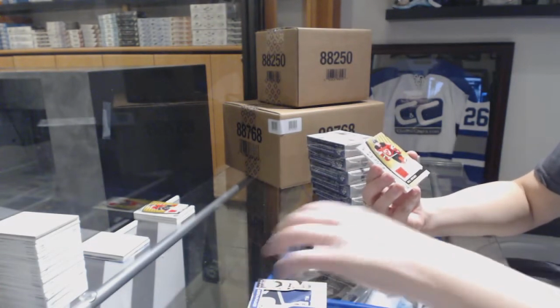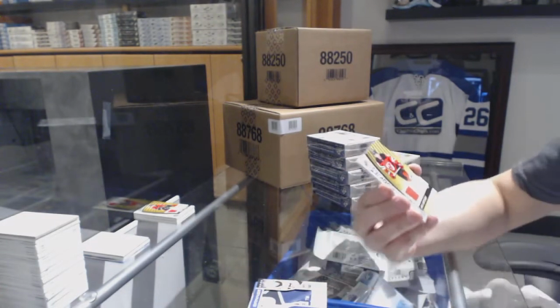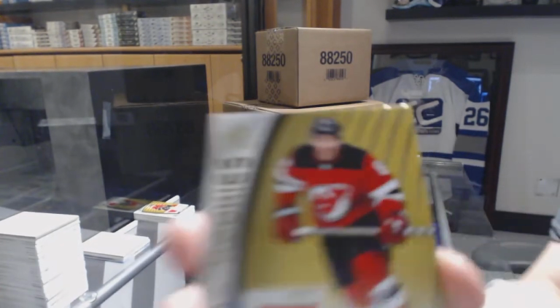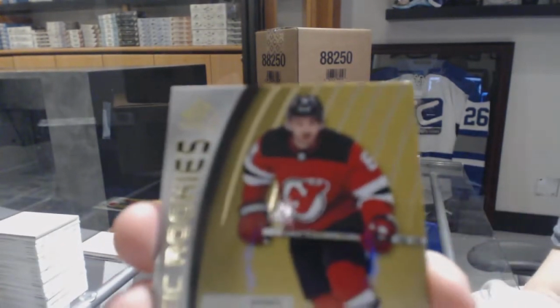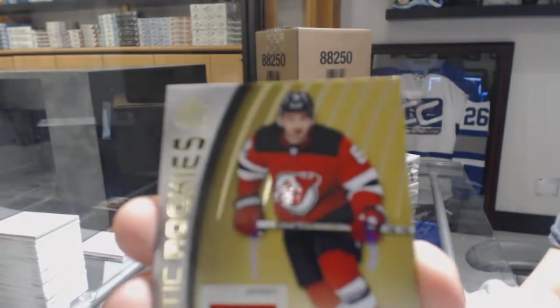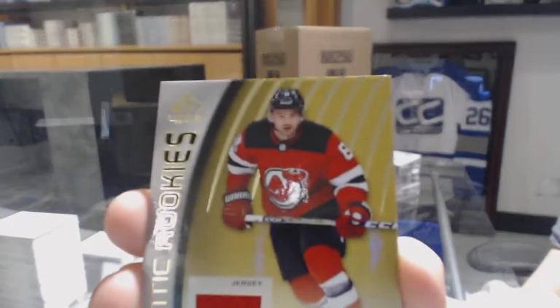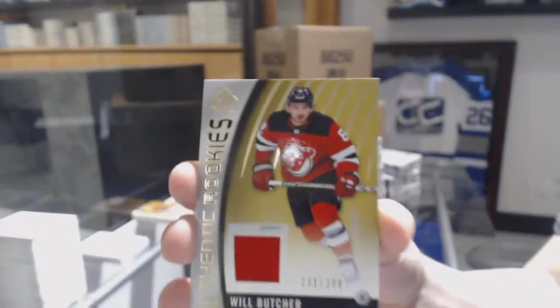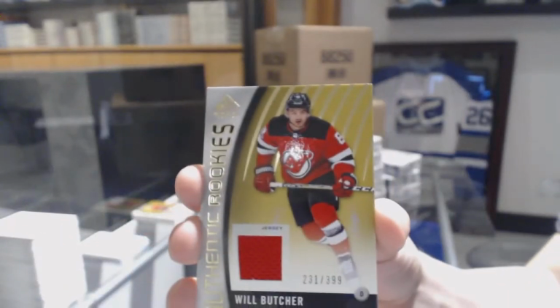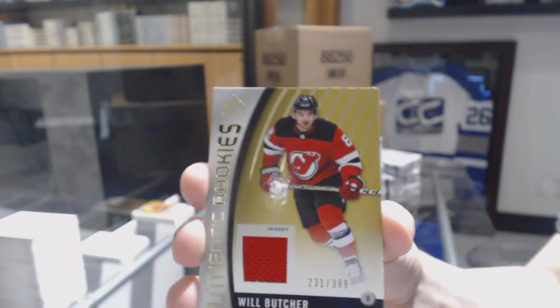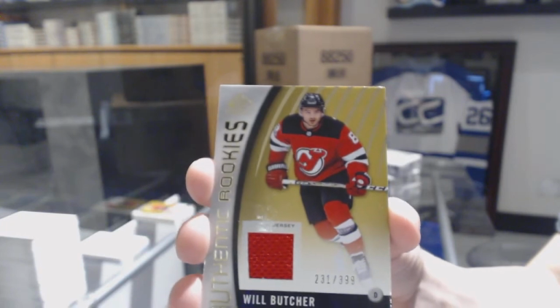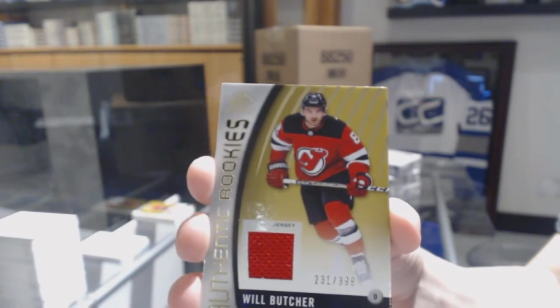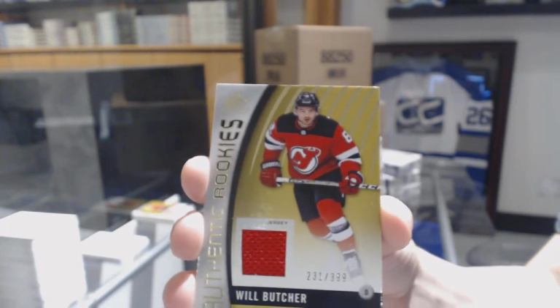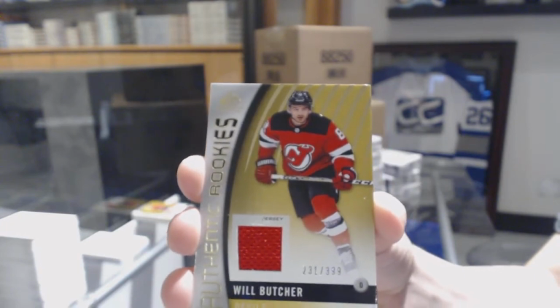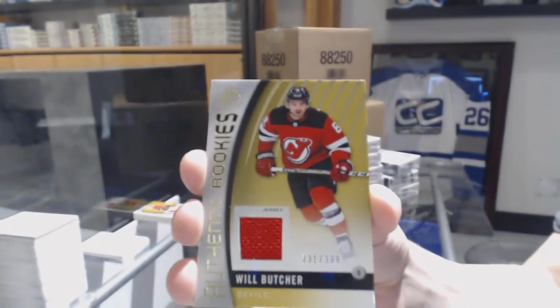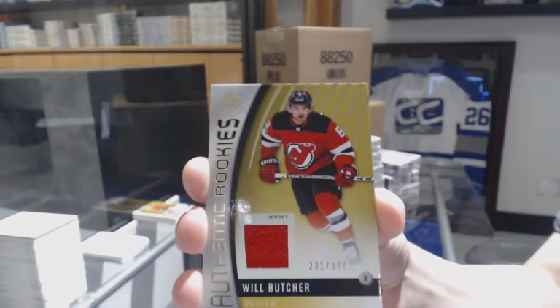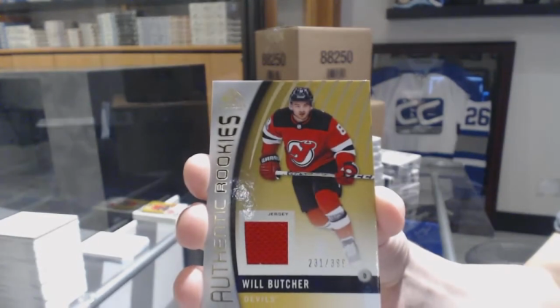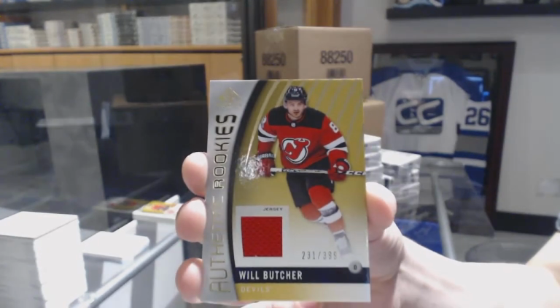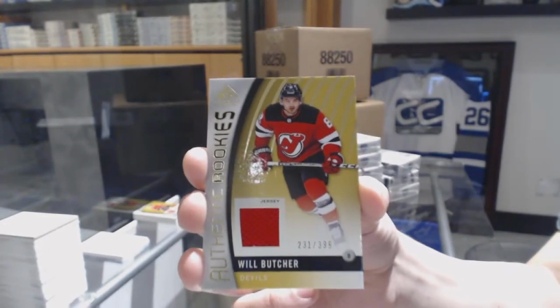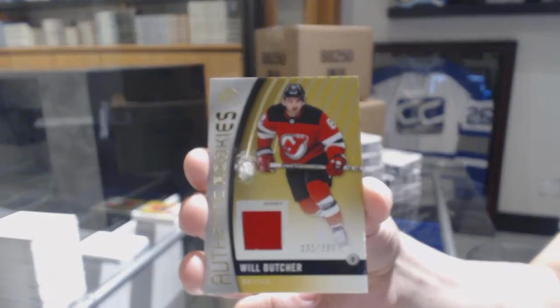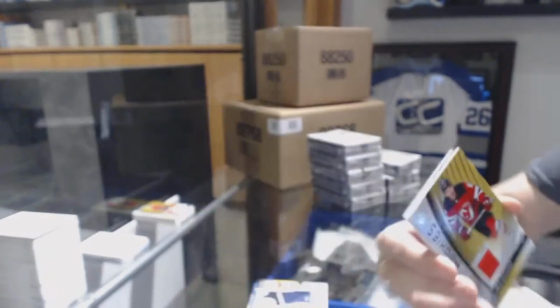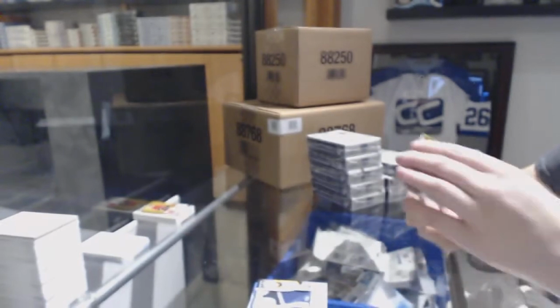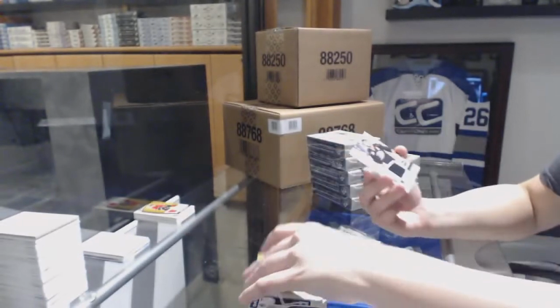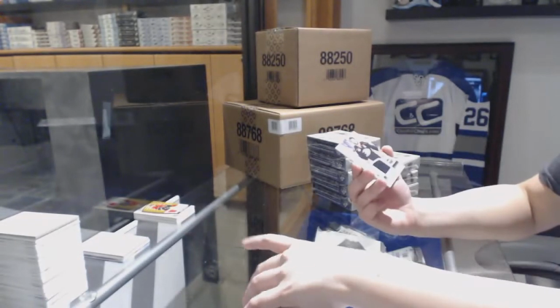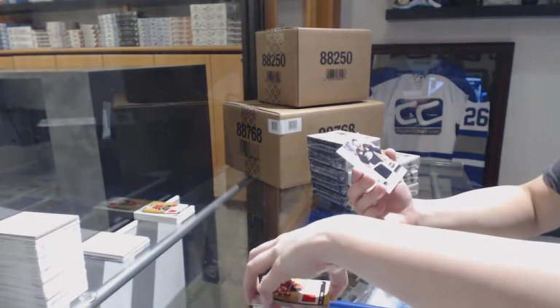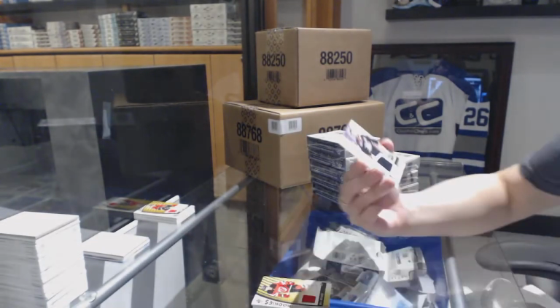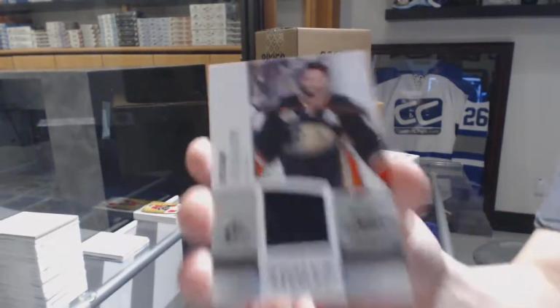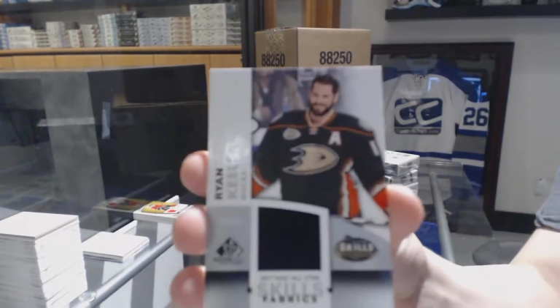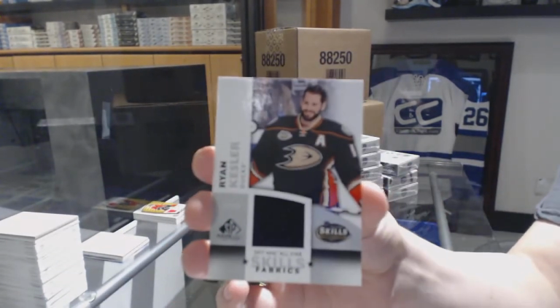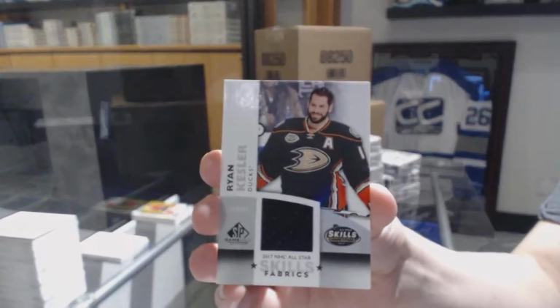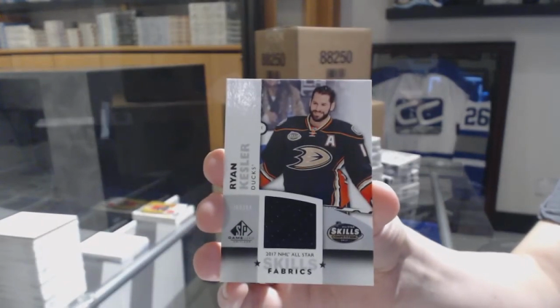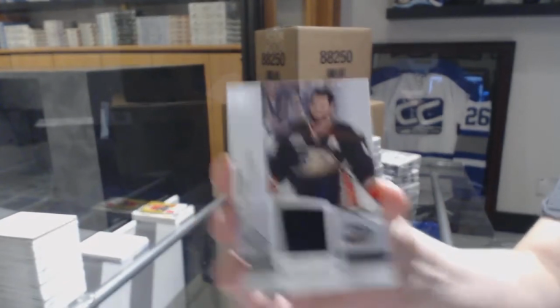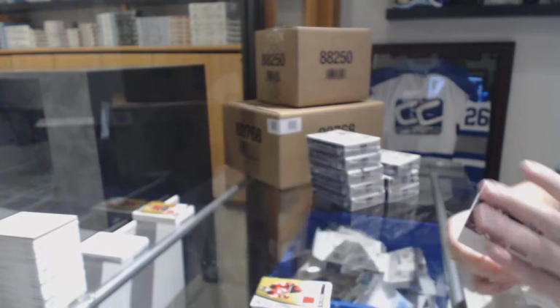Jersey number to 399 for the New Jersey Devils, Will Butcher. And an All-Star Skills Fabrics jersey for the Anaheim Ducks, Ryan Kessler.